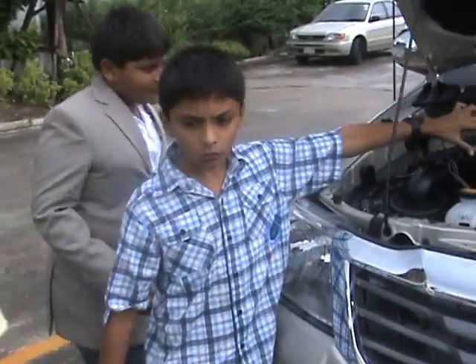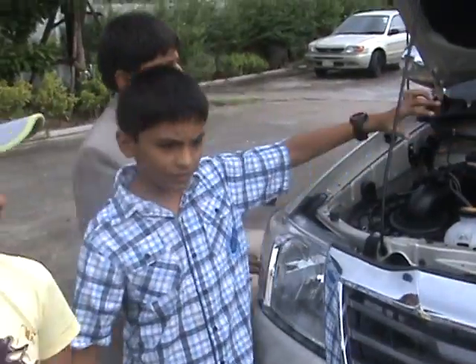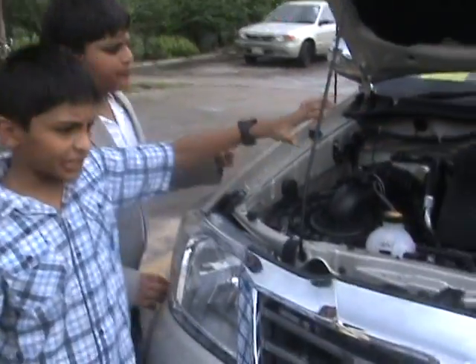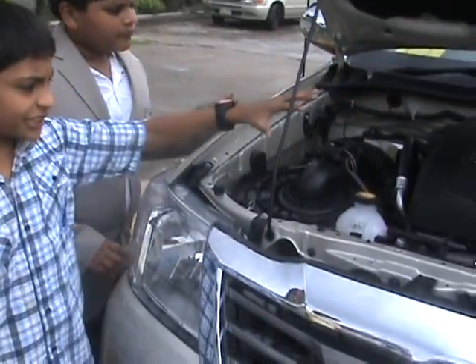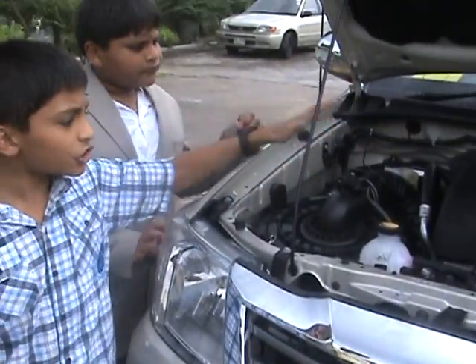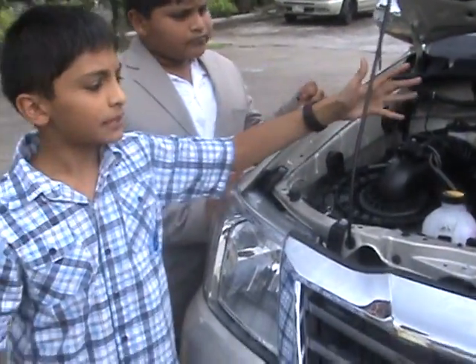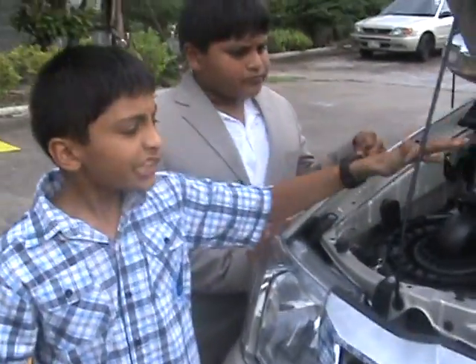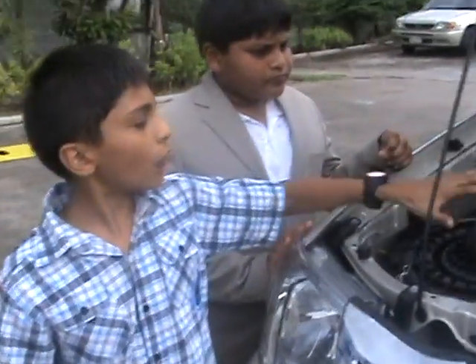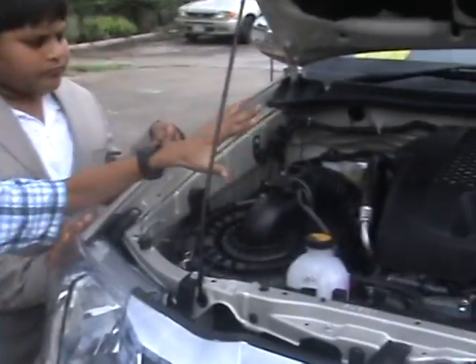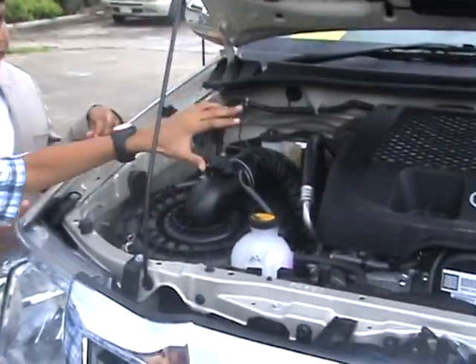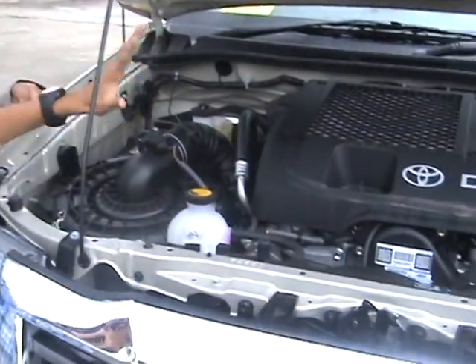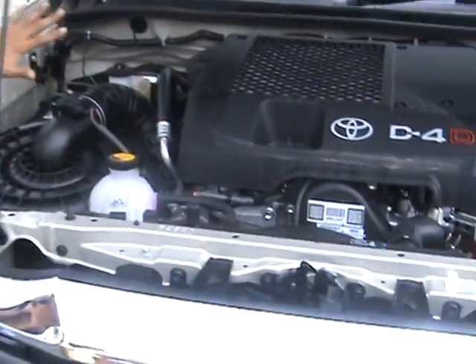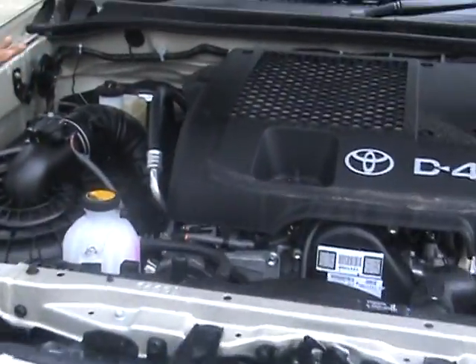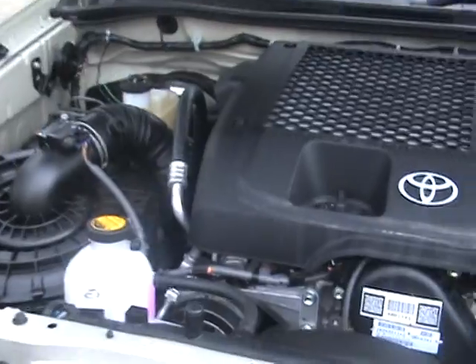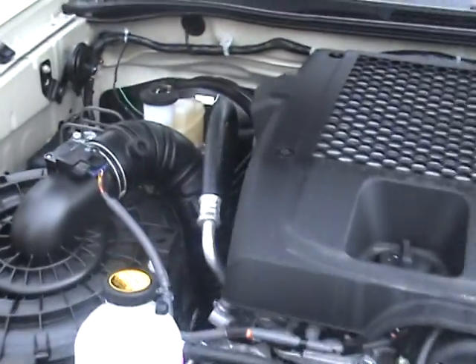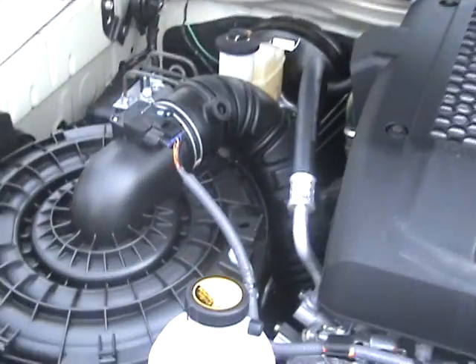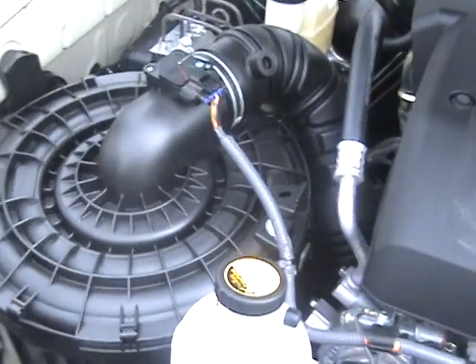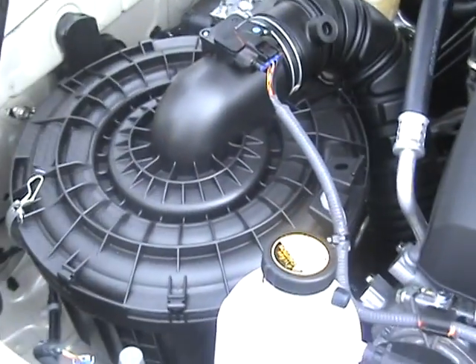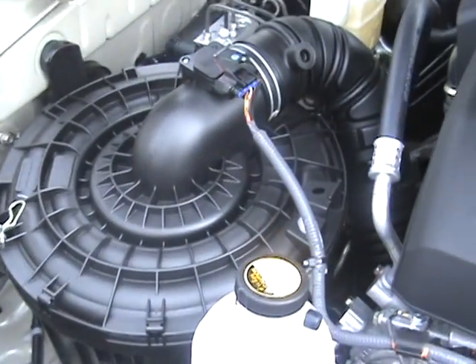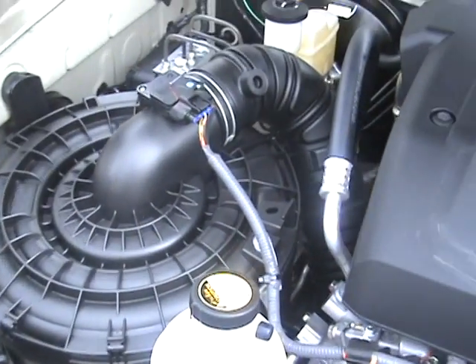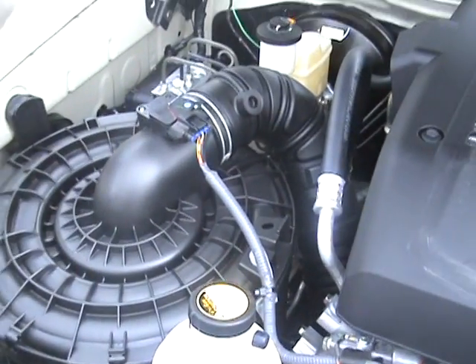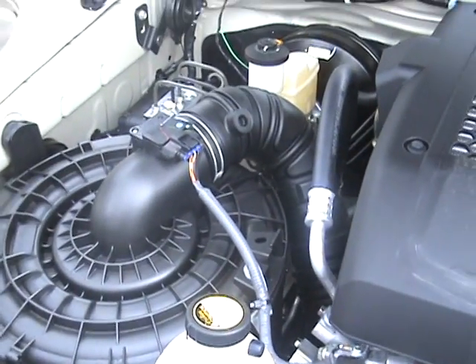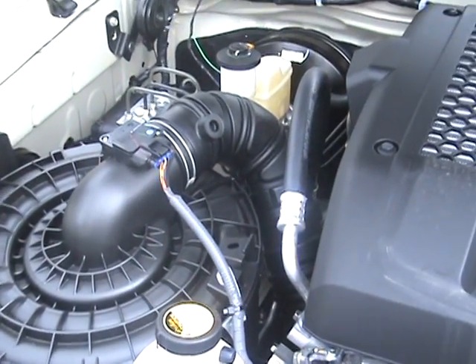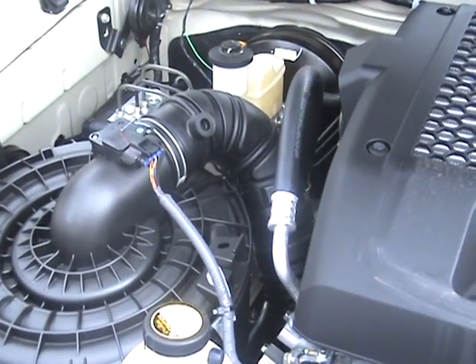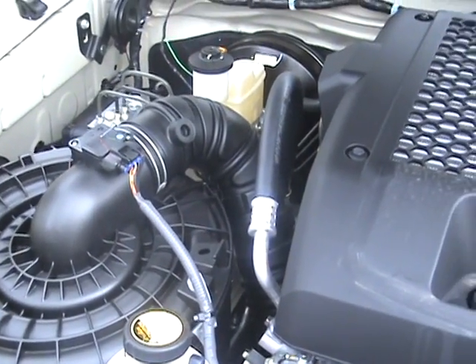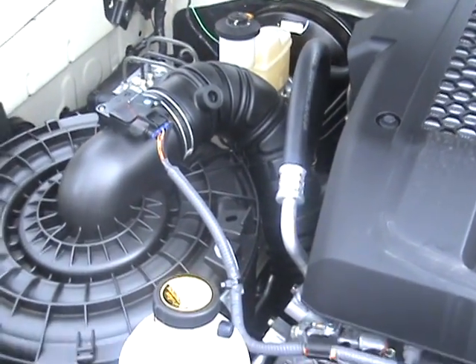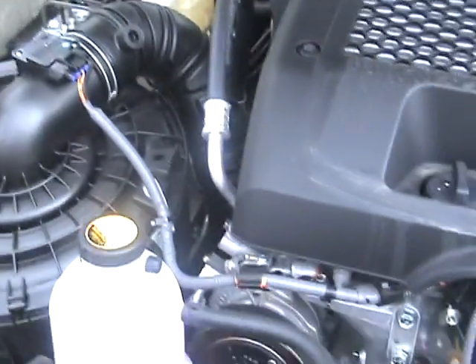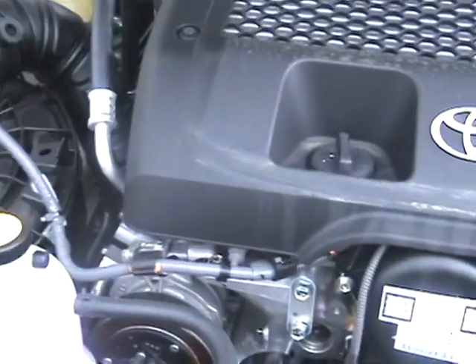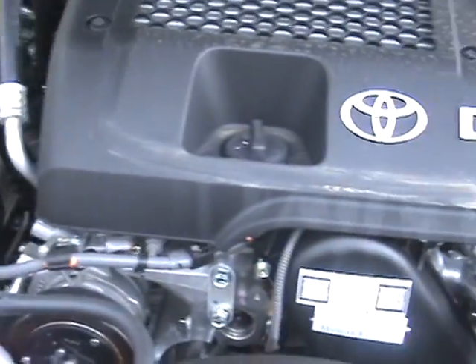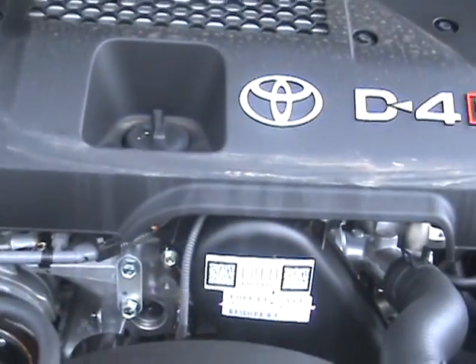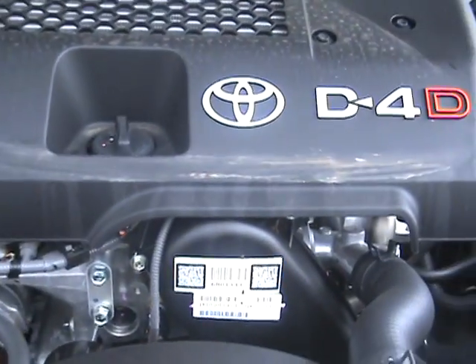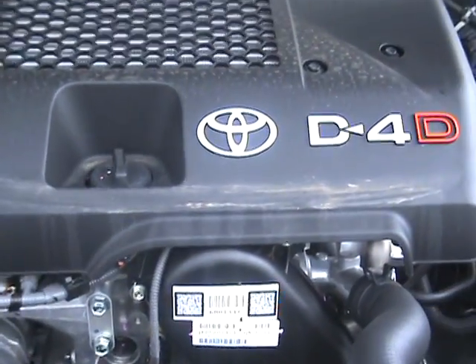This is the intercooler, as you can see. And this is the engine. See how big the engine is. D4D. This is the big engine. D4D.